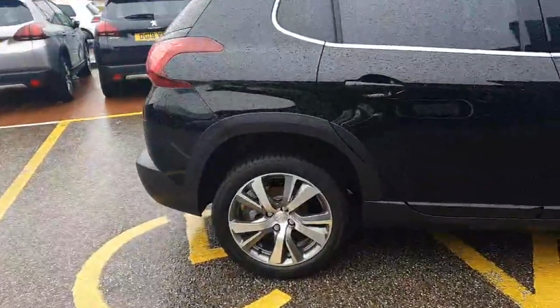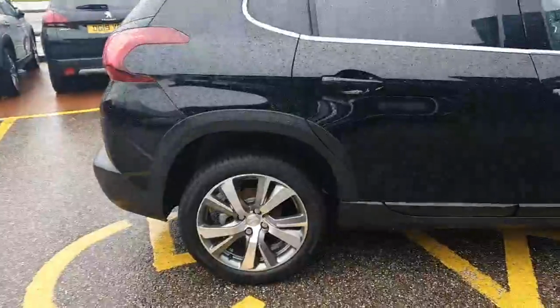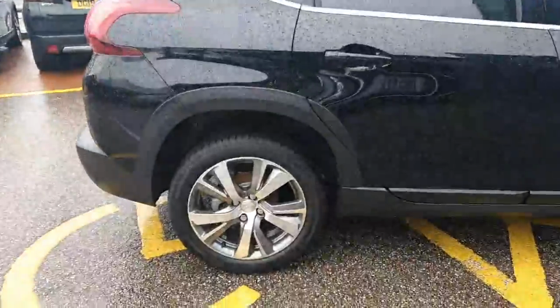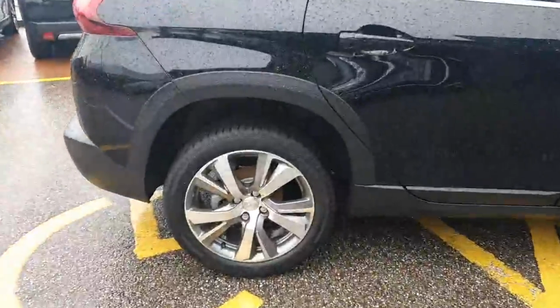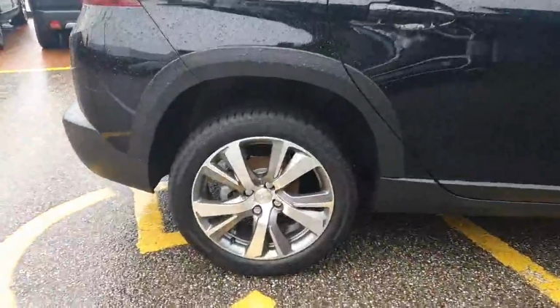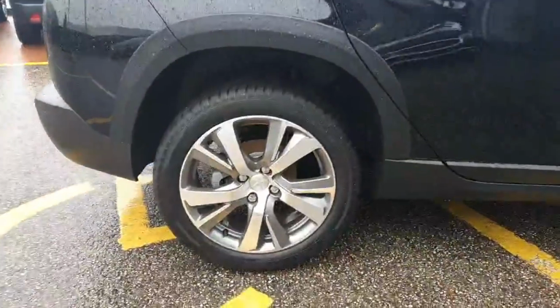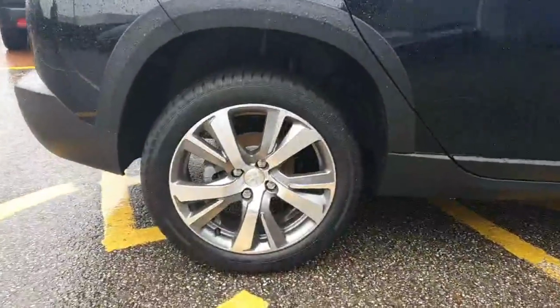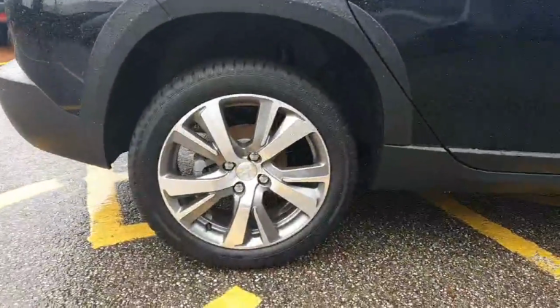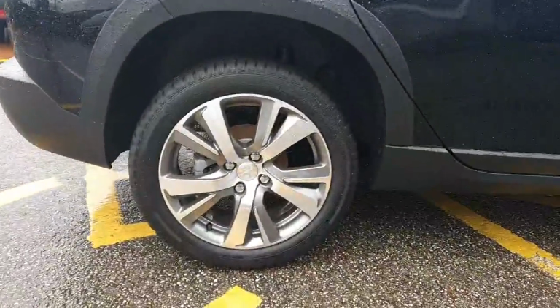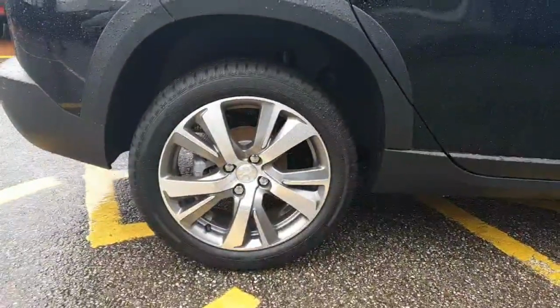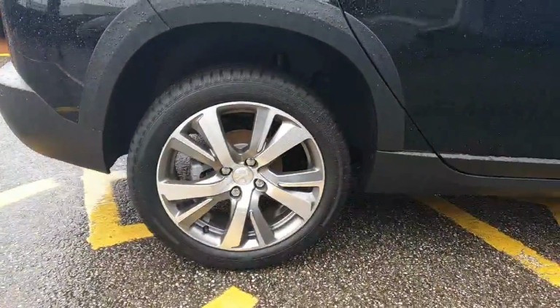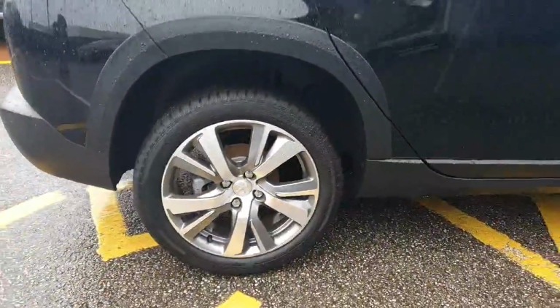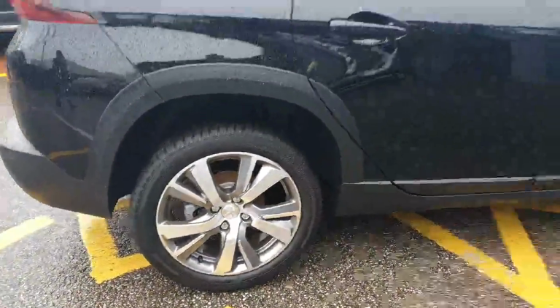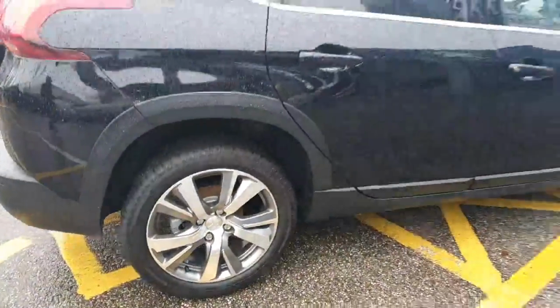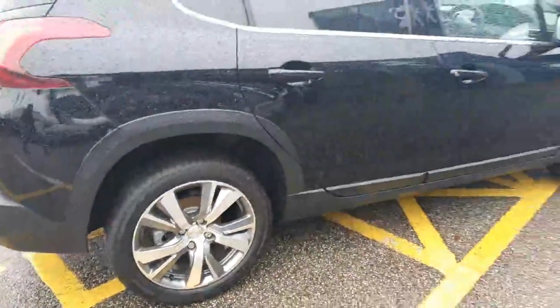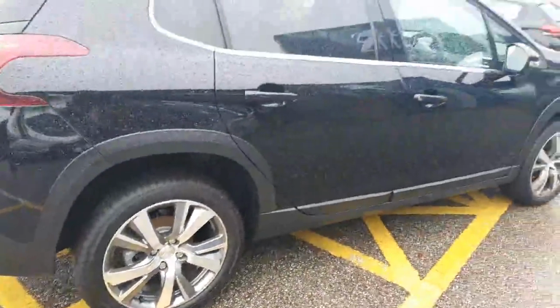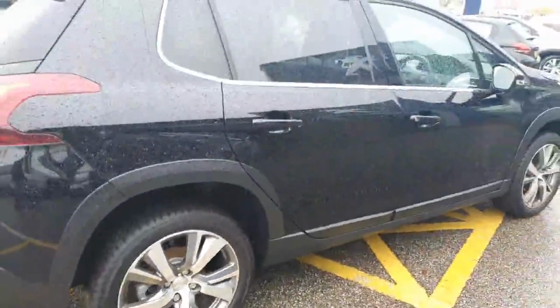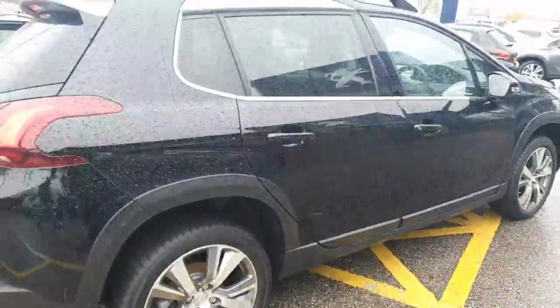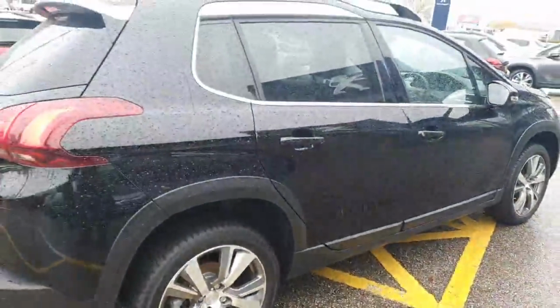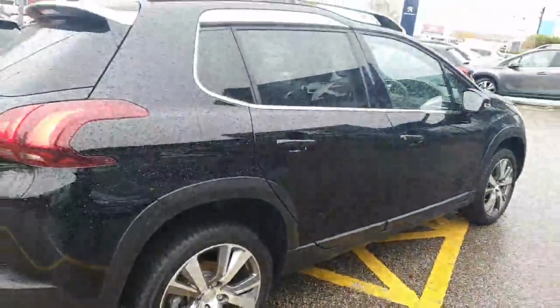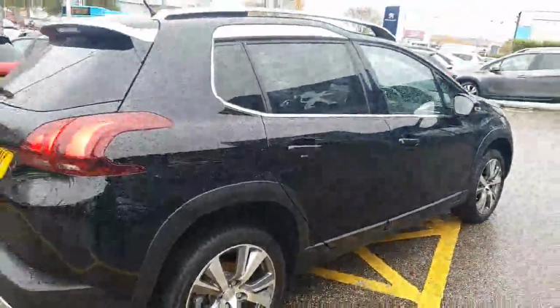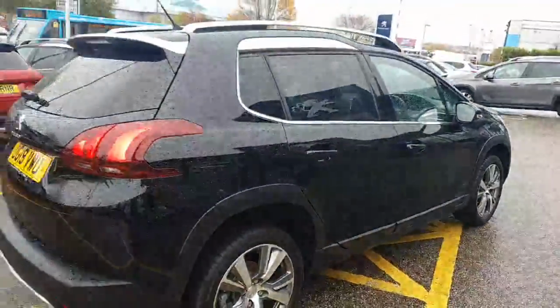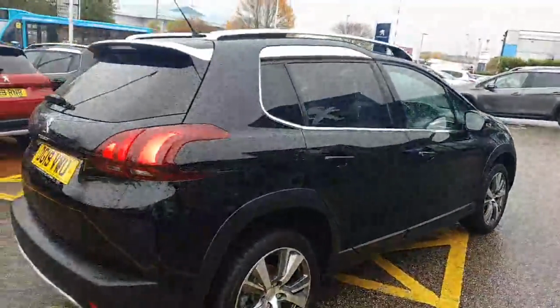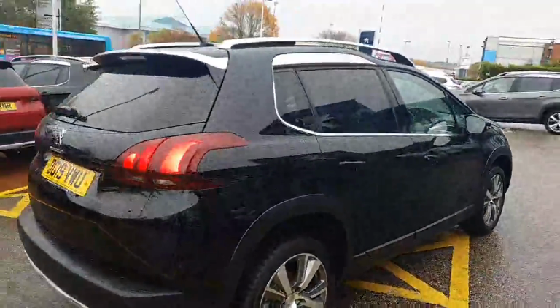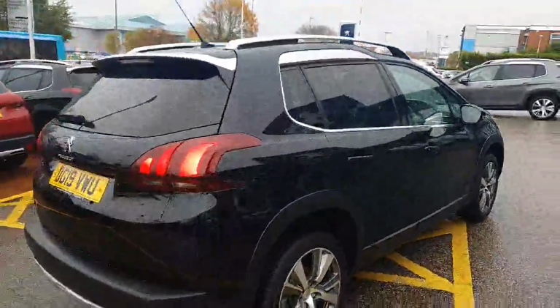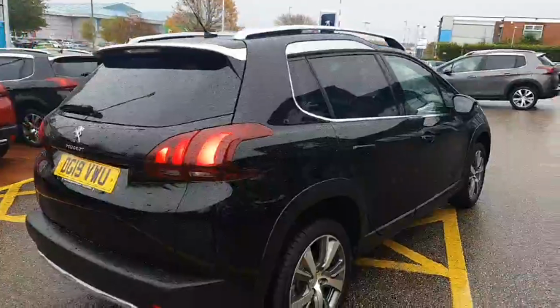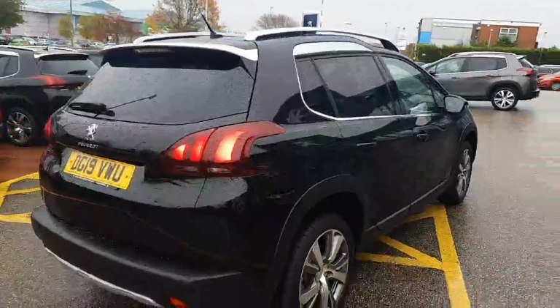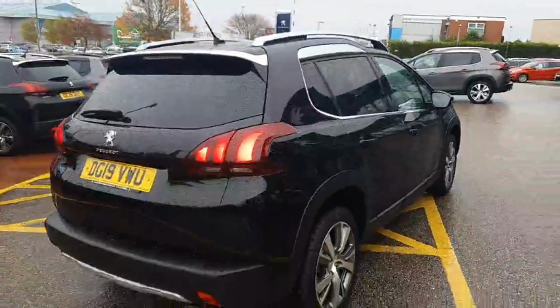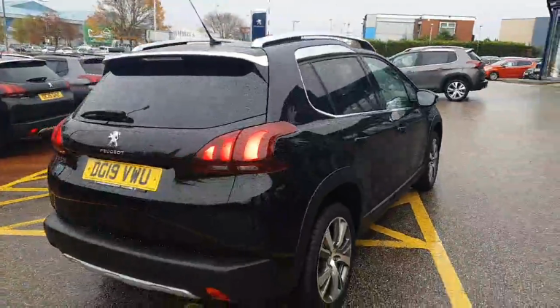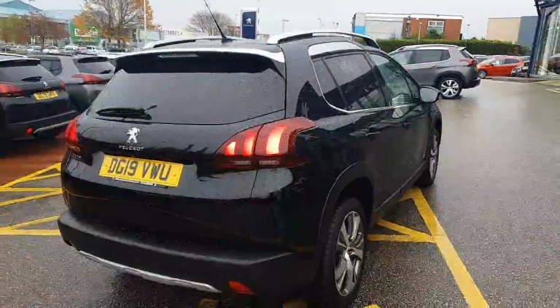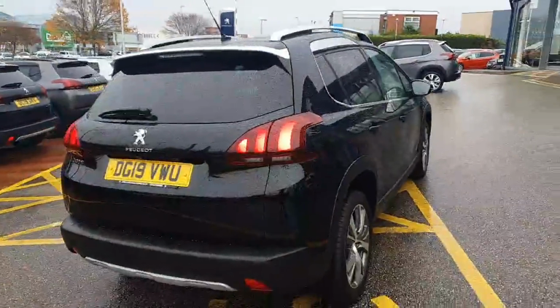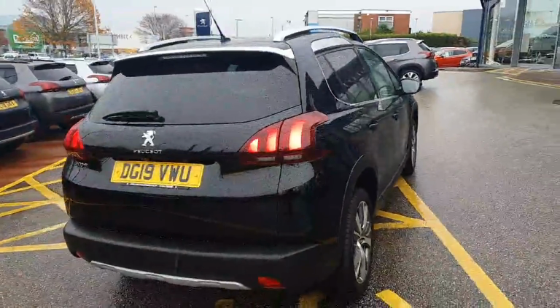As you can see, you have got 17-inch diamond cut wheels, rear parking sensors, and privacy glass.